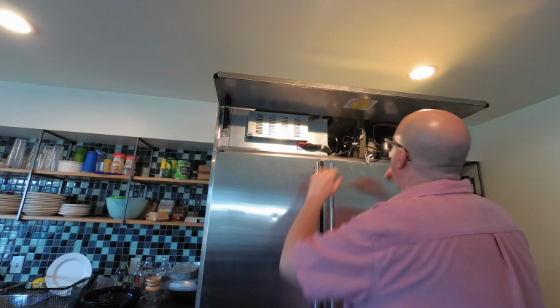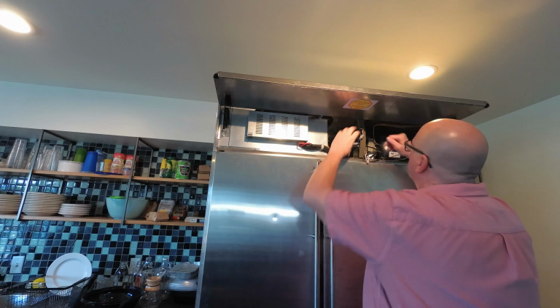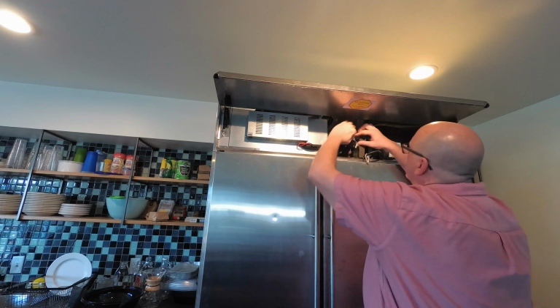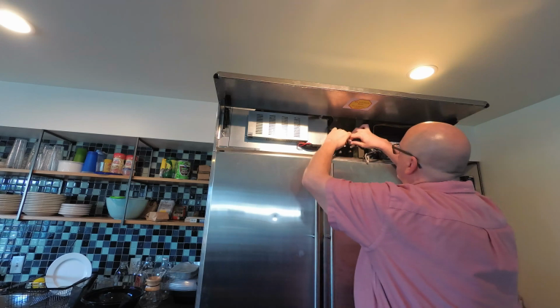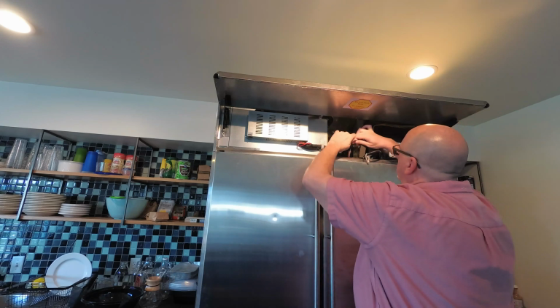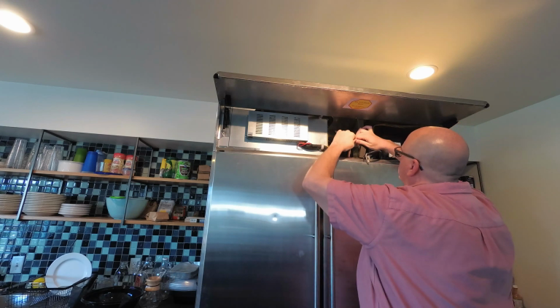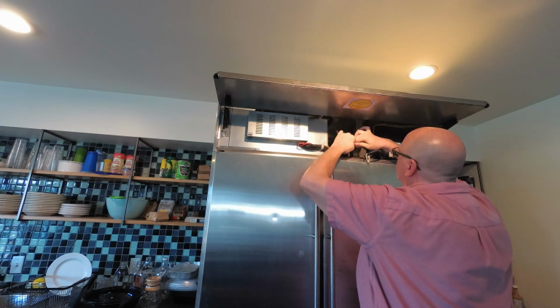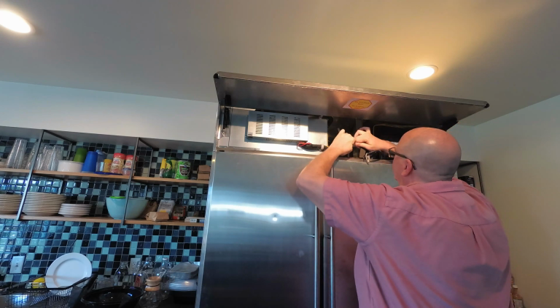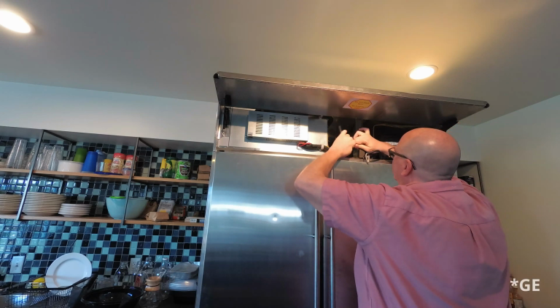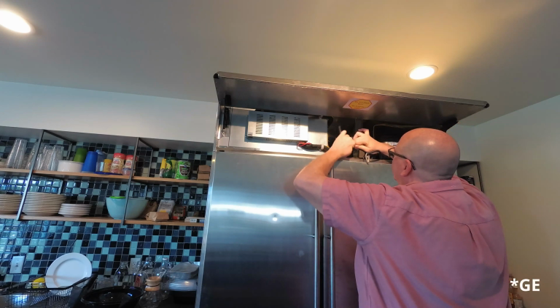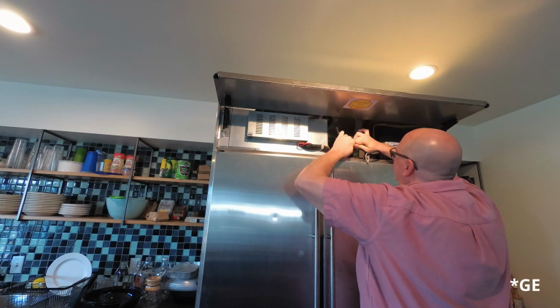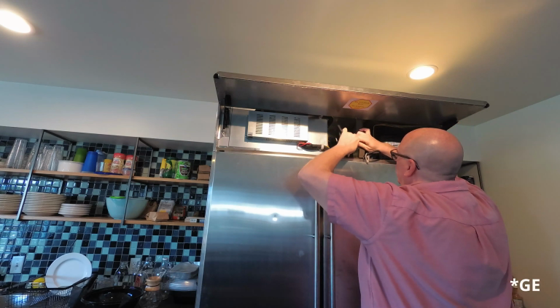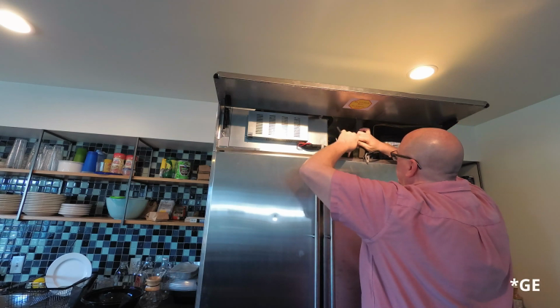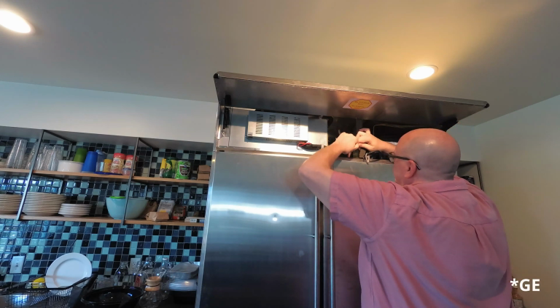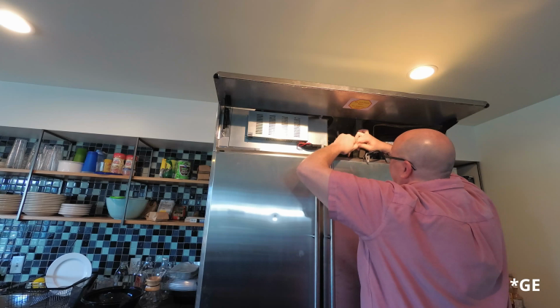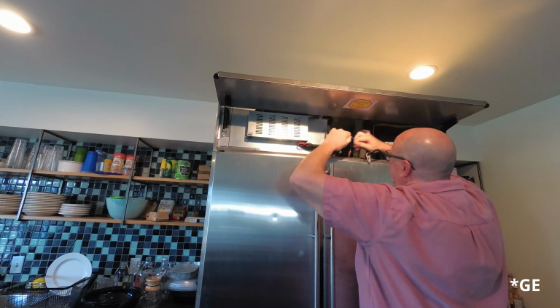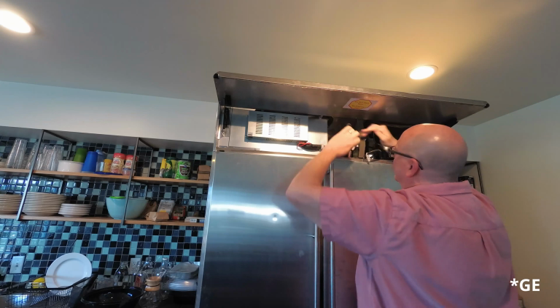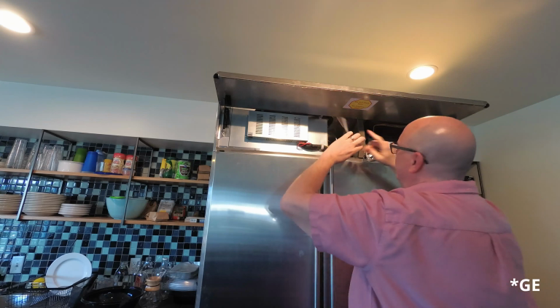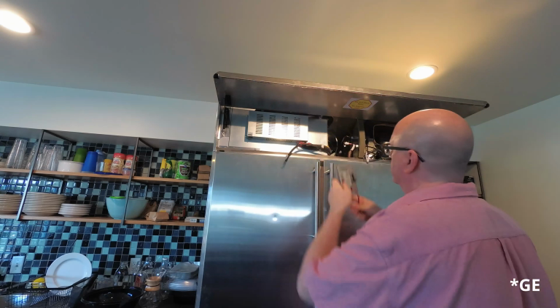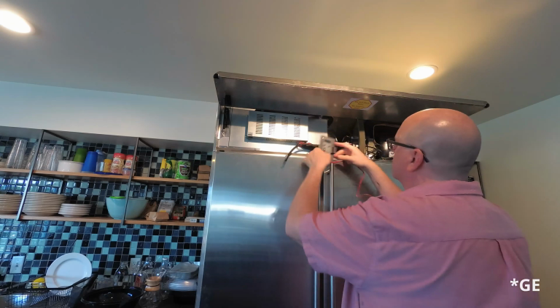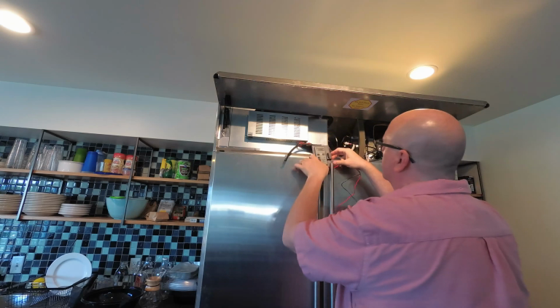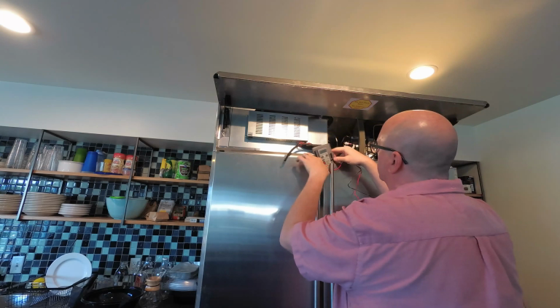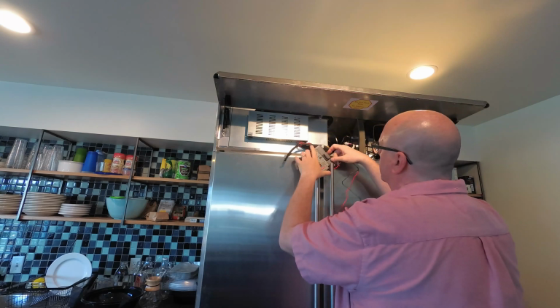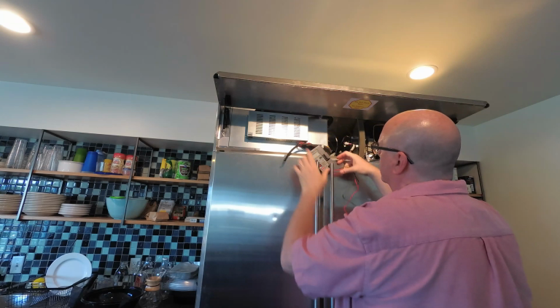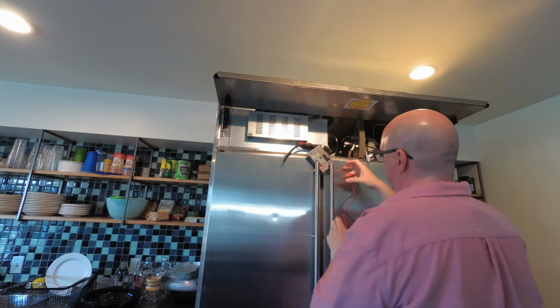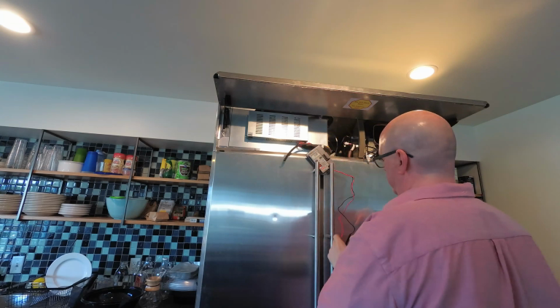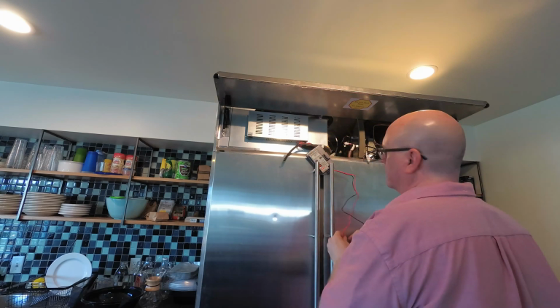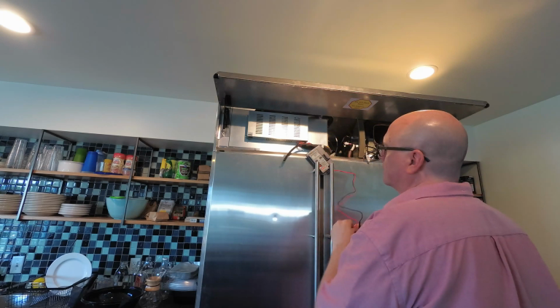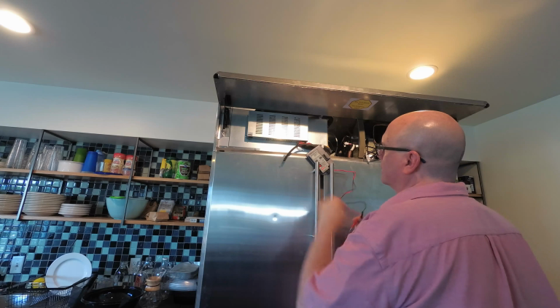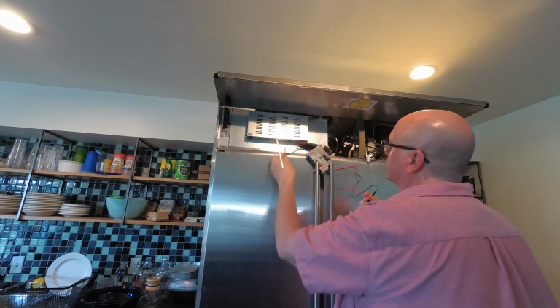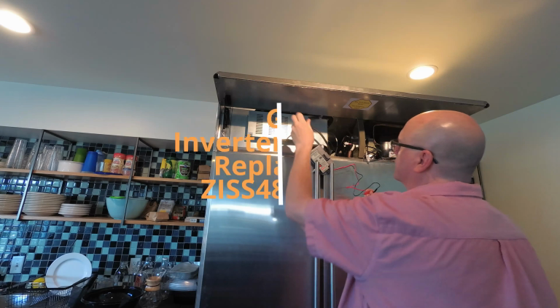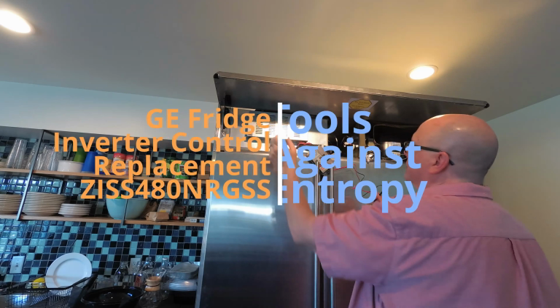At work, we've got a Whirlpool fridge. It's one of those wide, counter-depth ones — super expensive to replace — and all of a sudden it just stopped cooling.